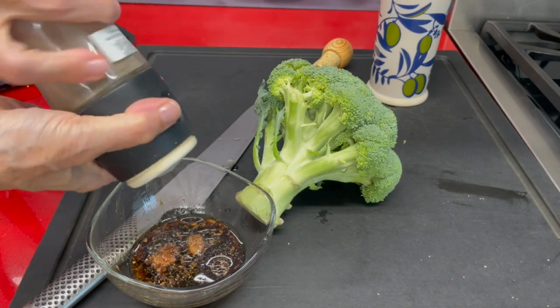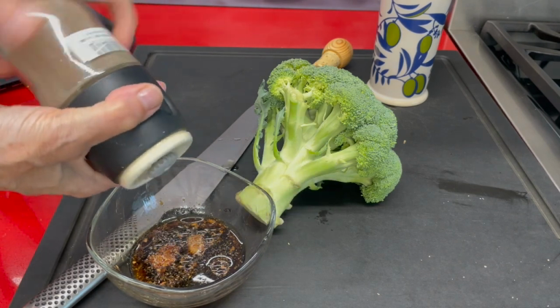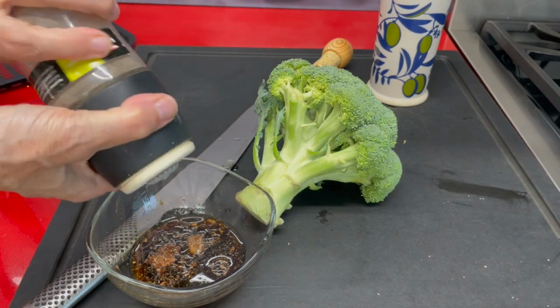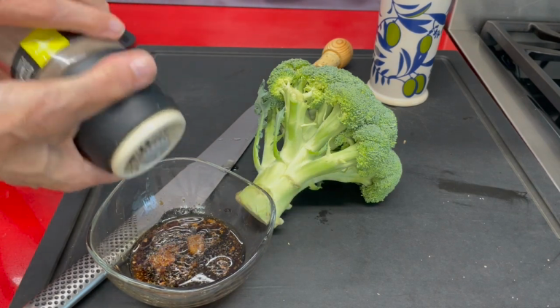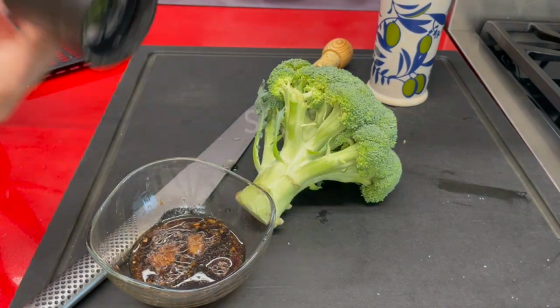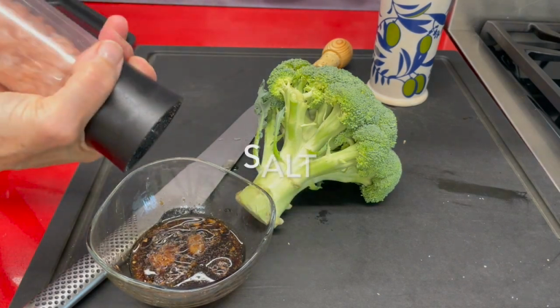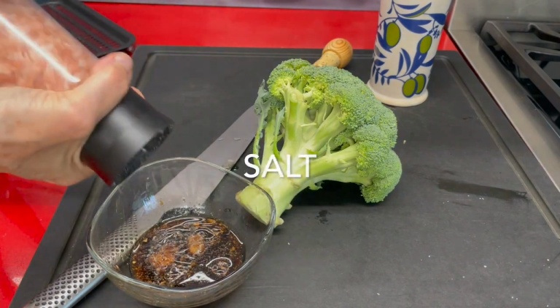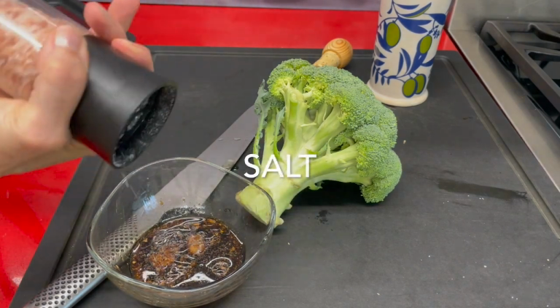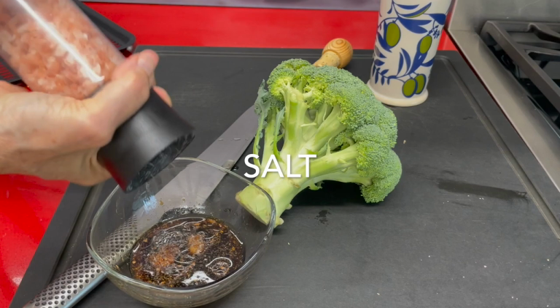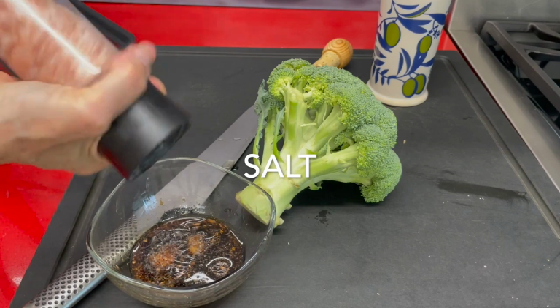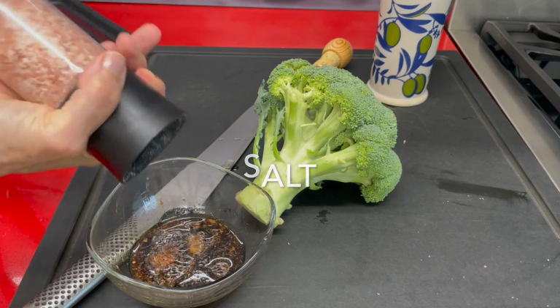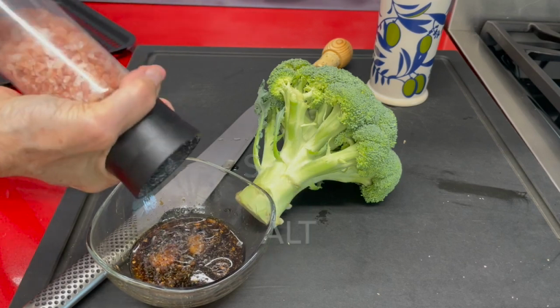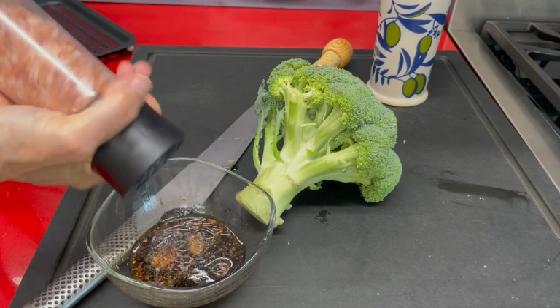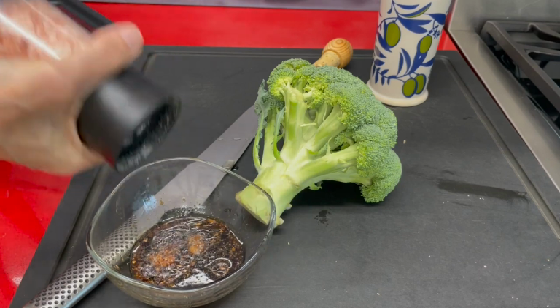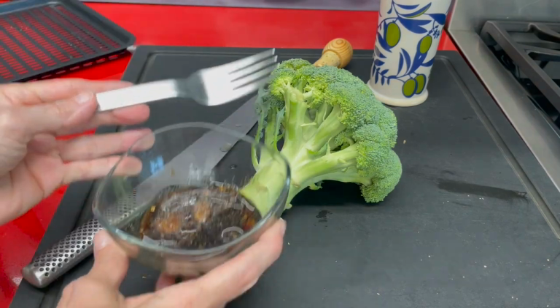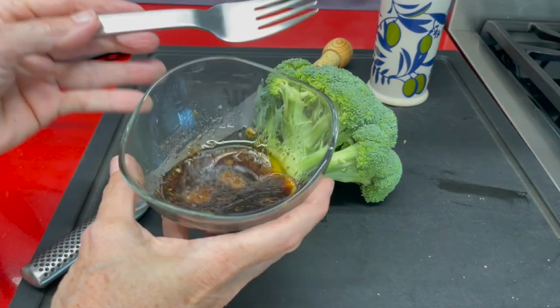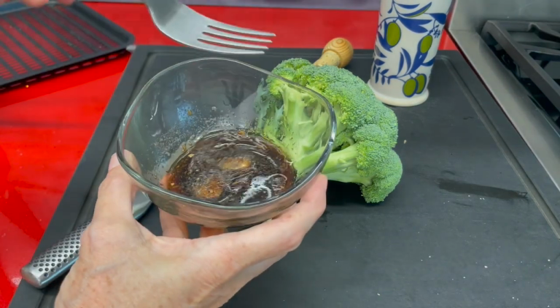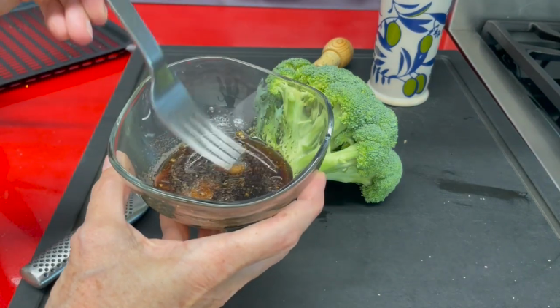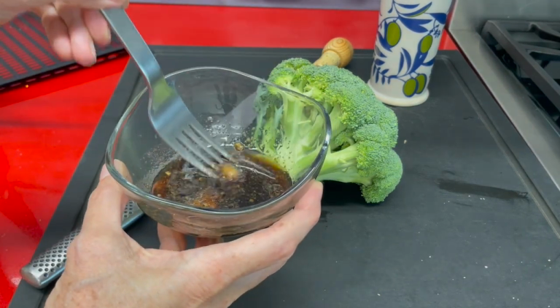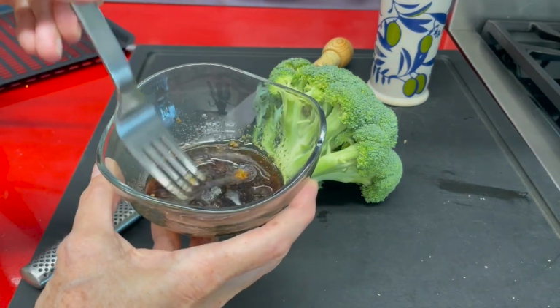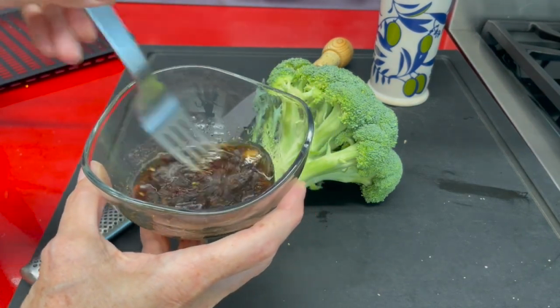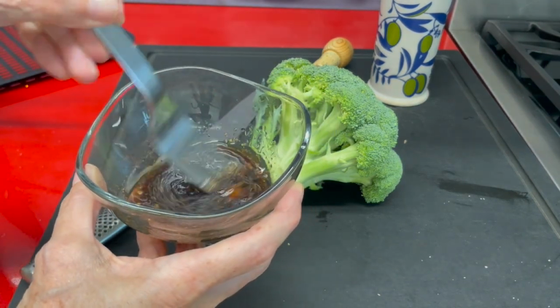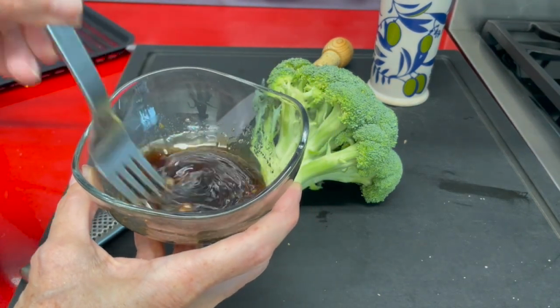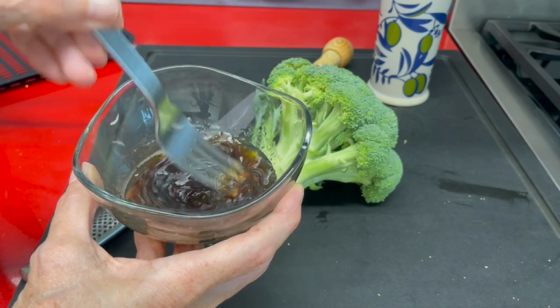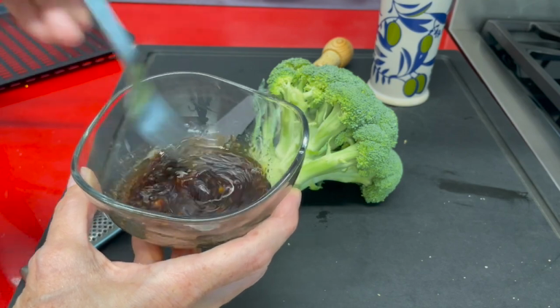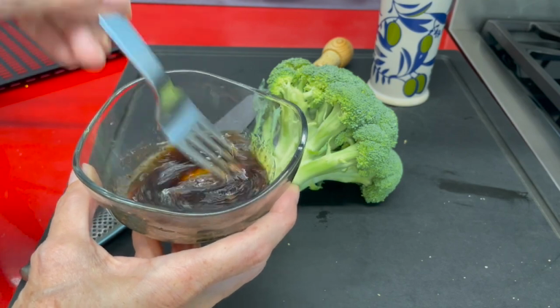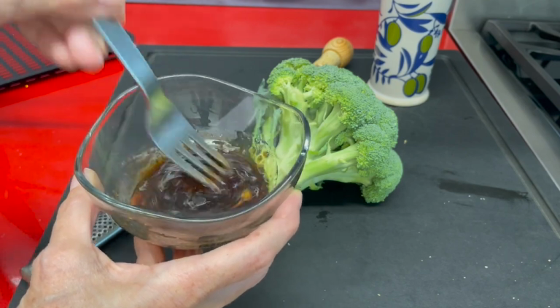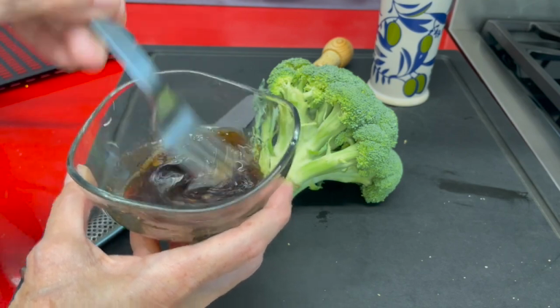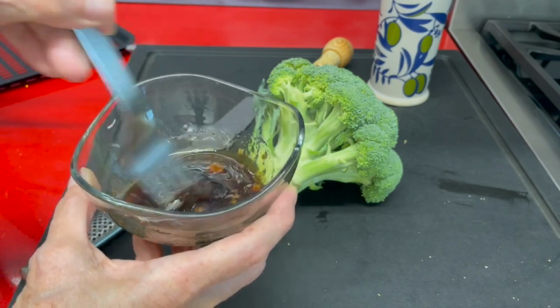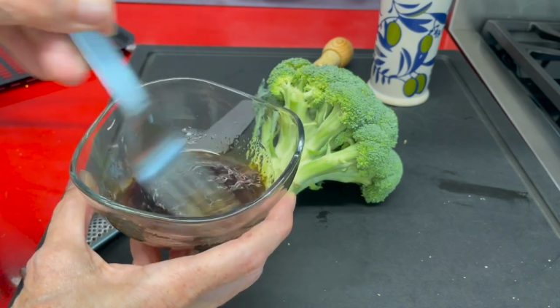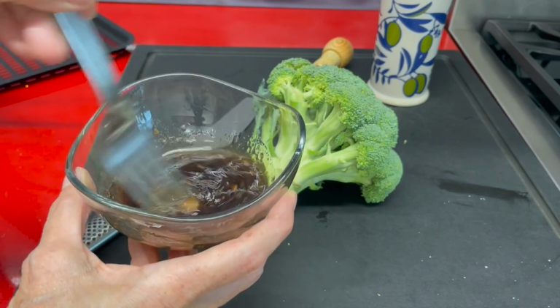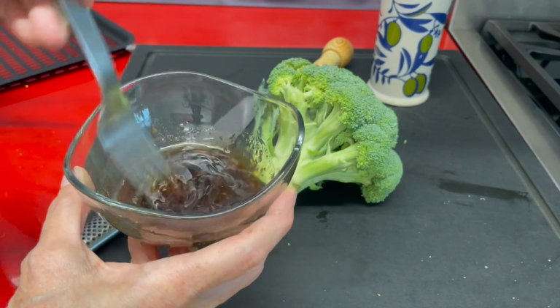You can use it for many other recipes or double it and serve it with the same broccoli on the side. You could also add a quarter of a cup of orange juice to make some extra sauce.